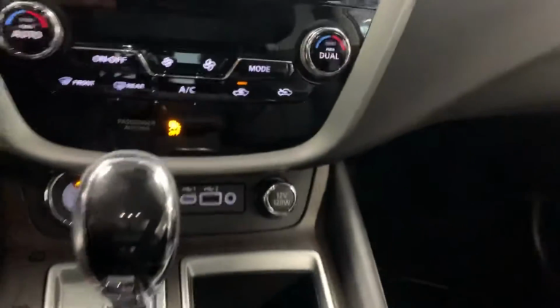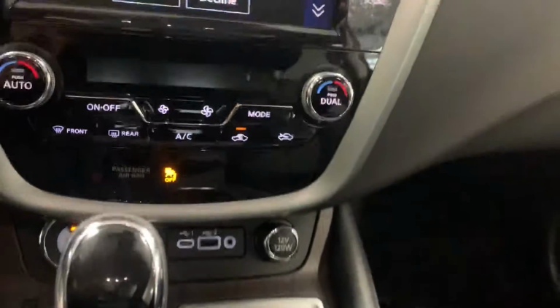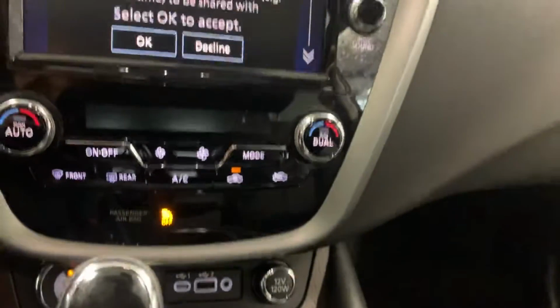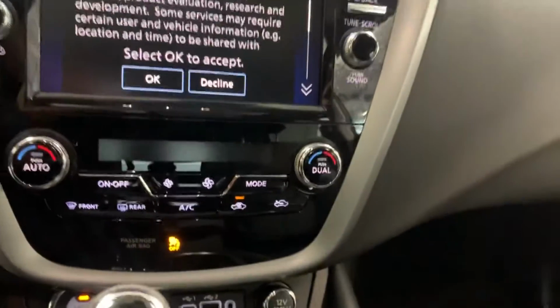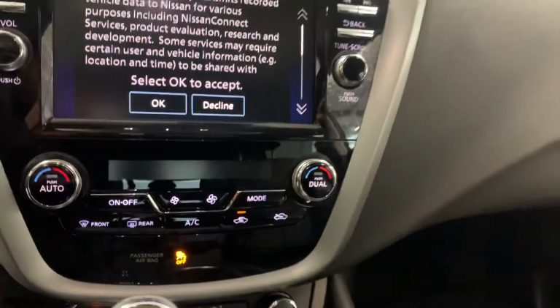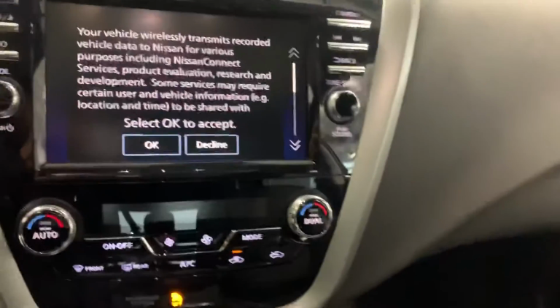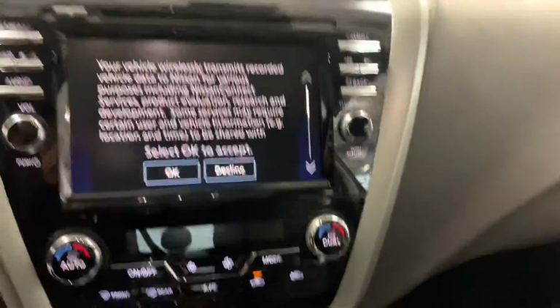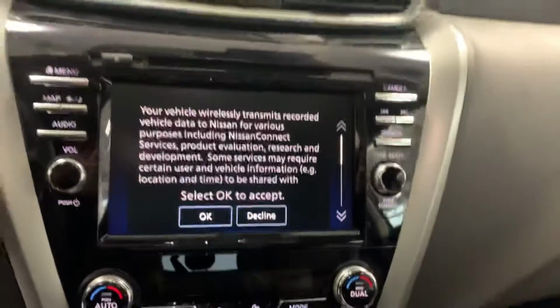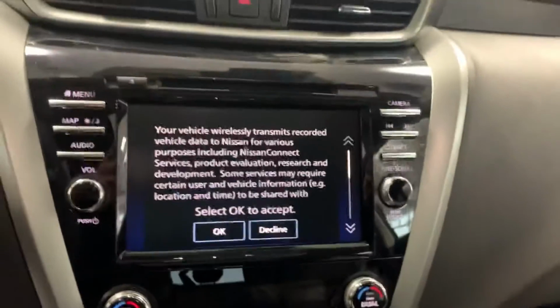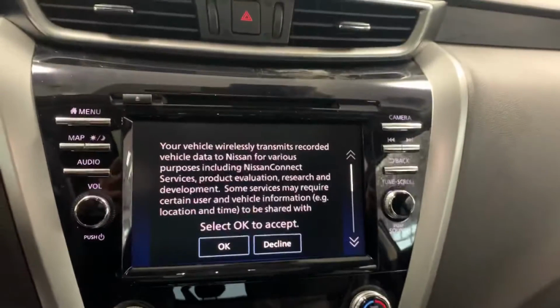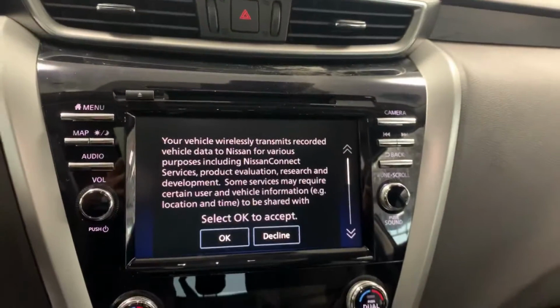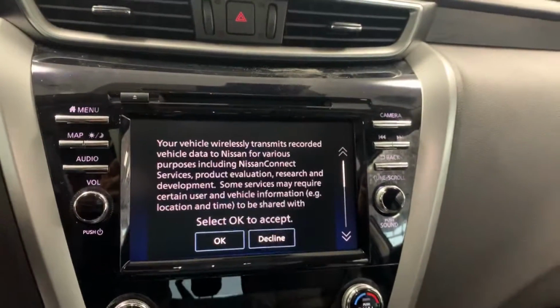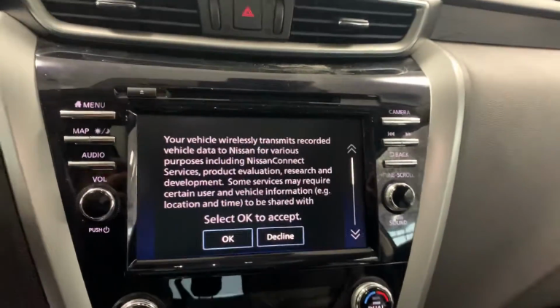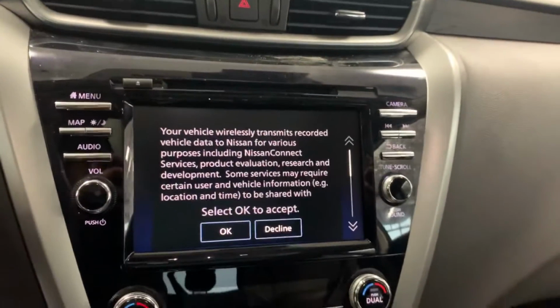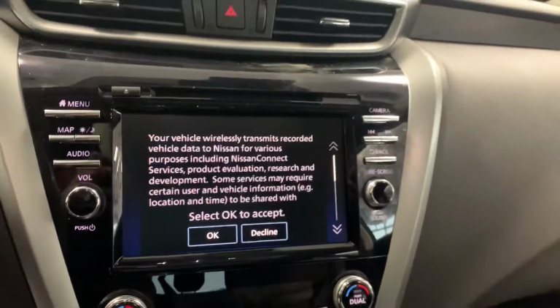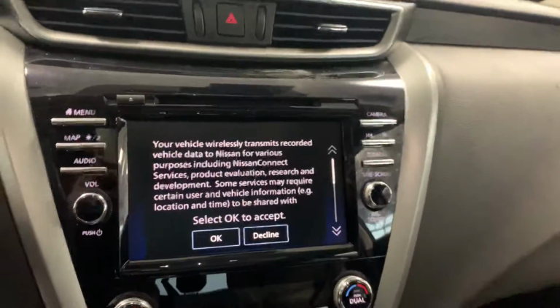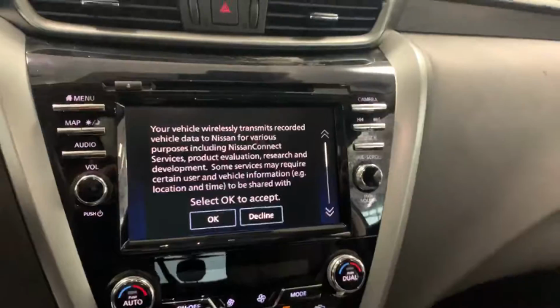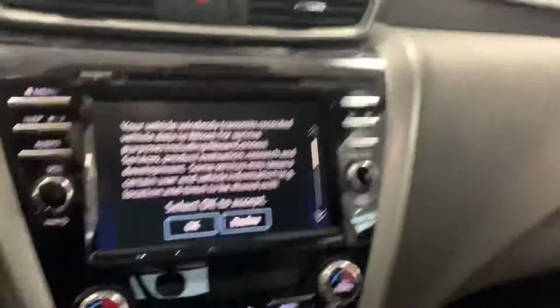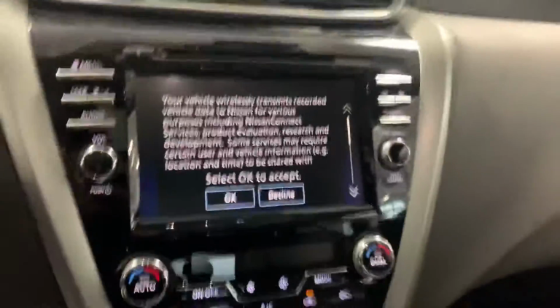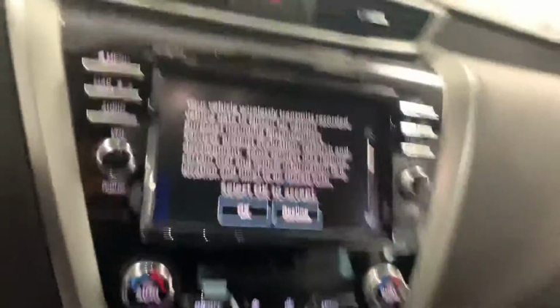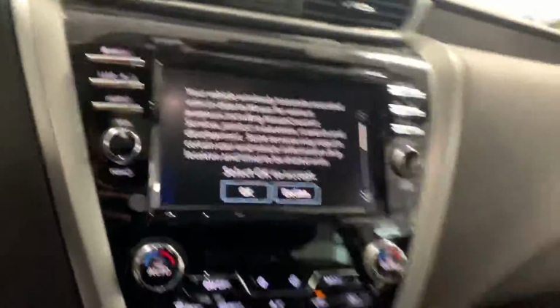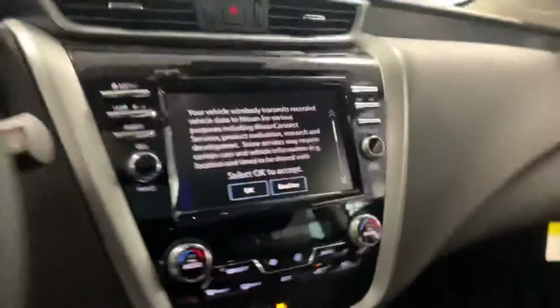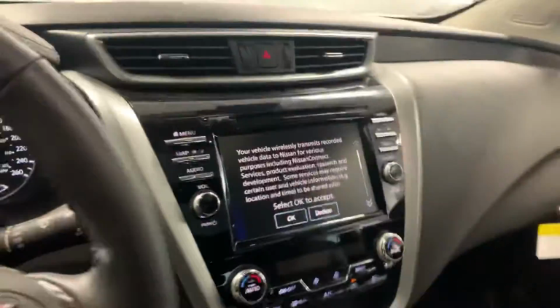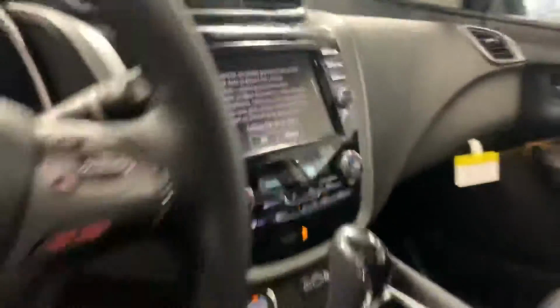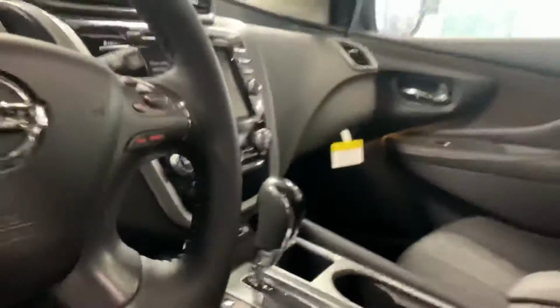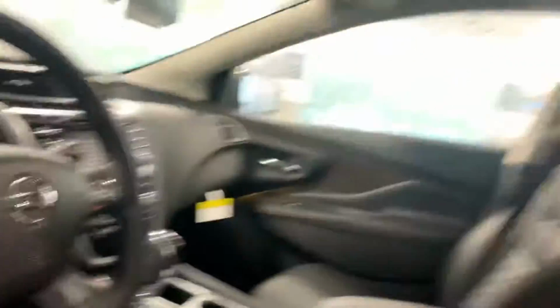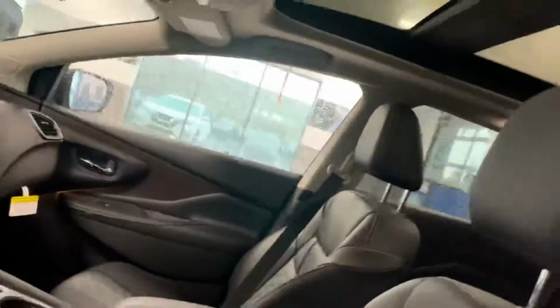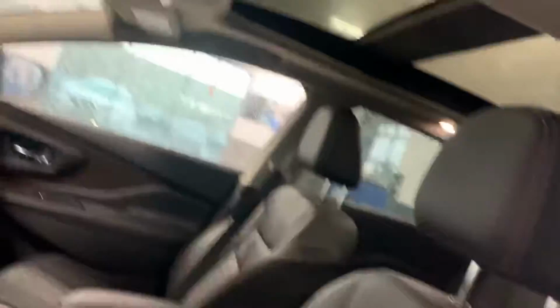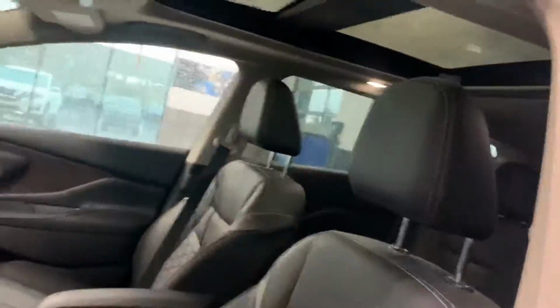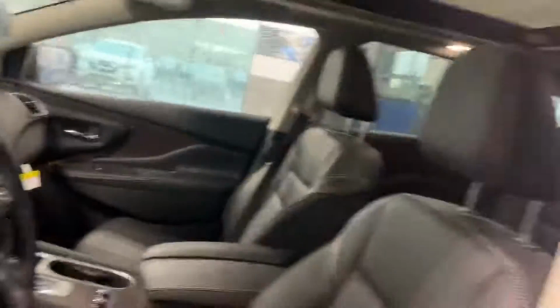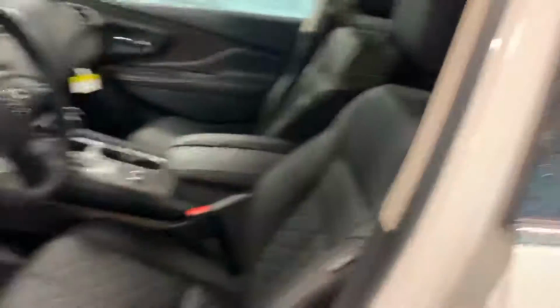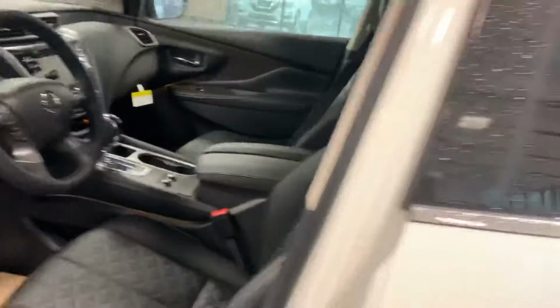You do have dual climate control for you and whoever's sitting in the passenger seat, as well as full-on navigation that will talk to you, Nissan Kinect, Apple CarPlay, Android Auto, full-on Bluetooth, and a panoramic sunroof. Absolutely gorgeous feature.